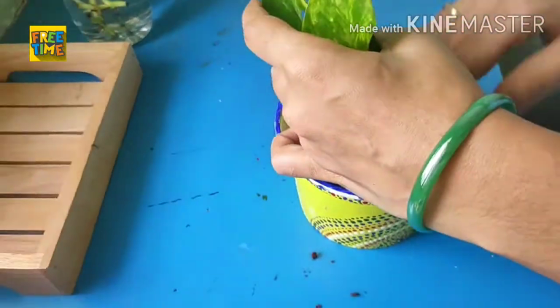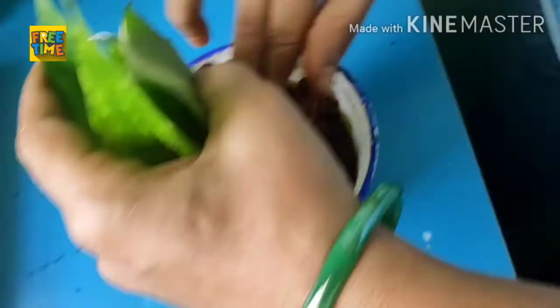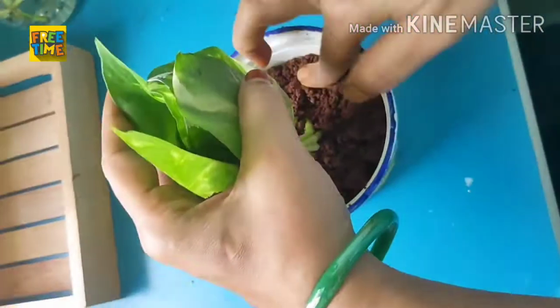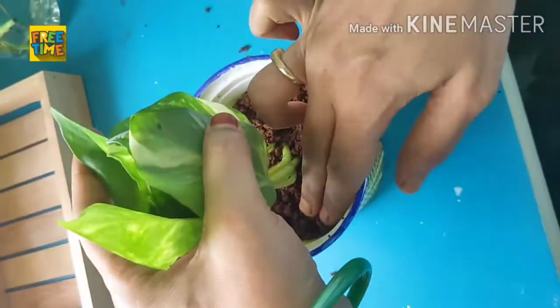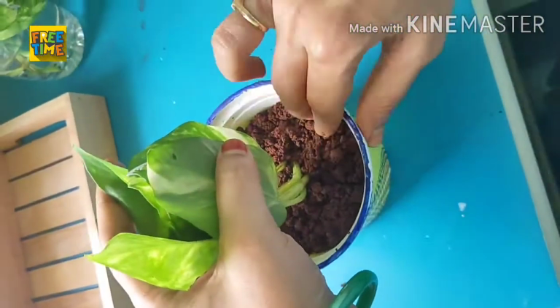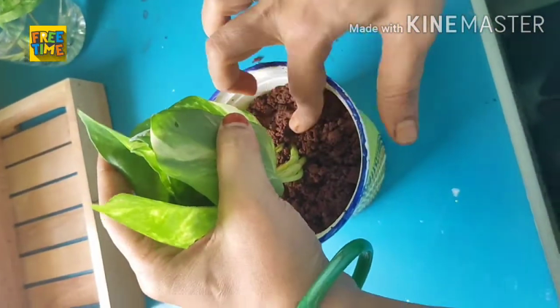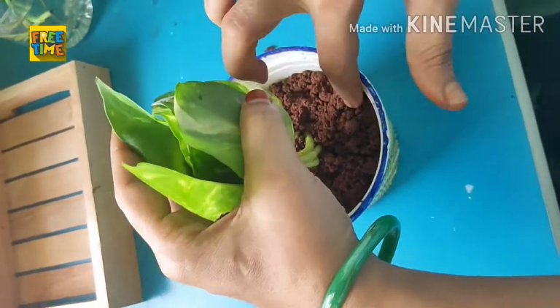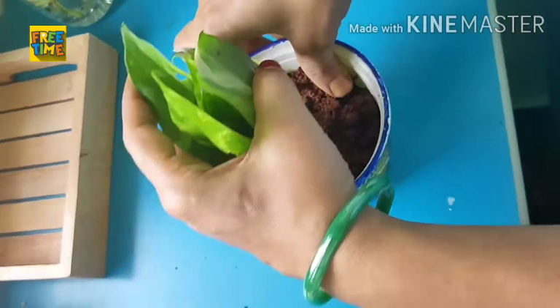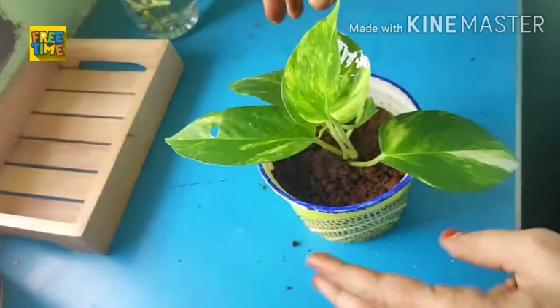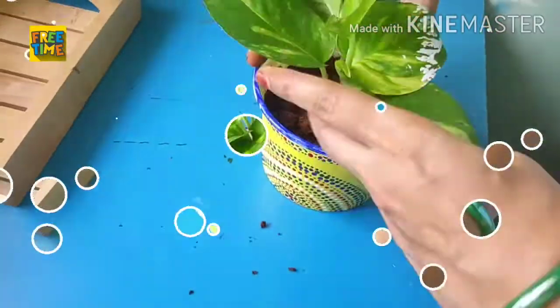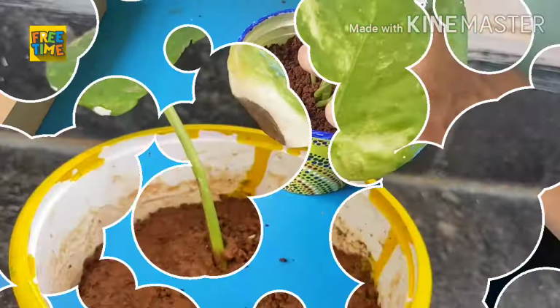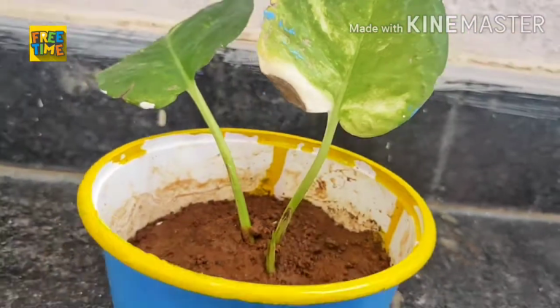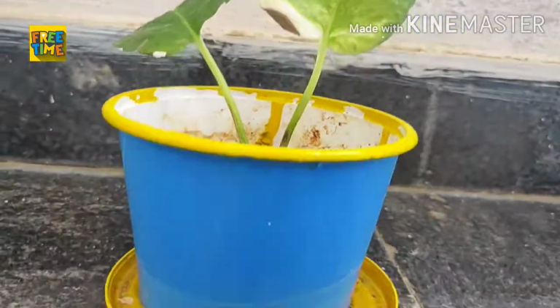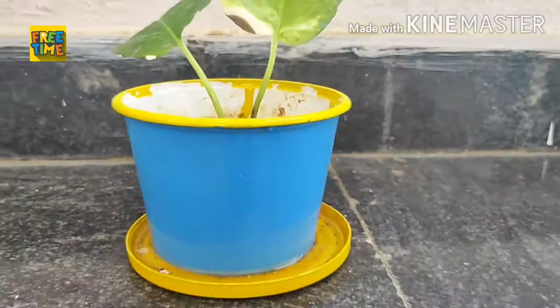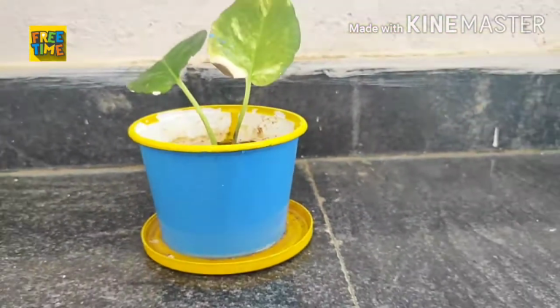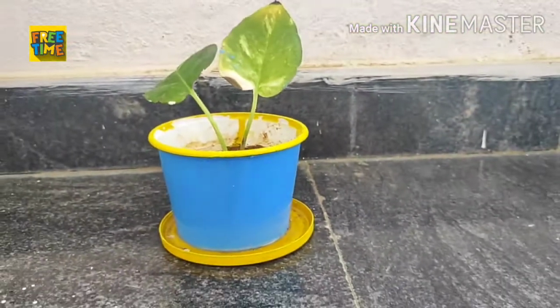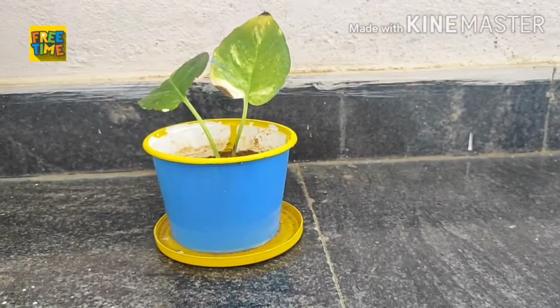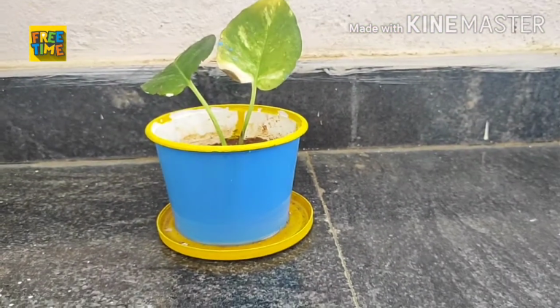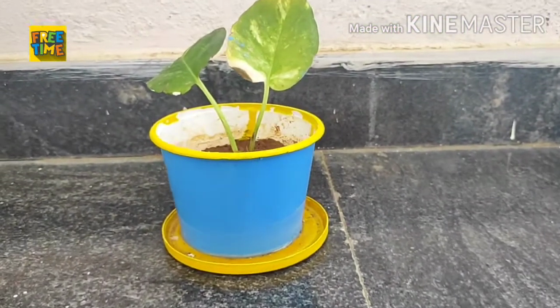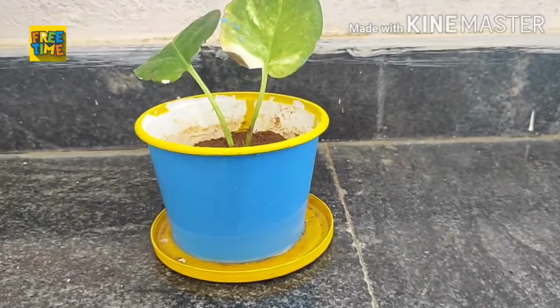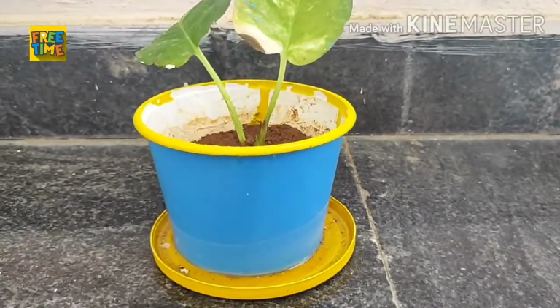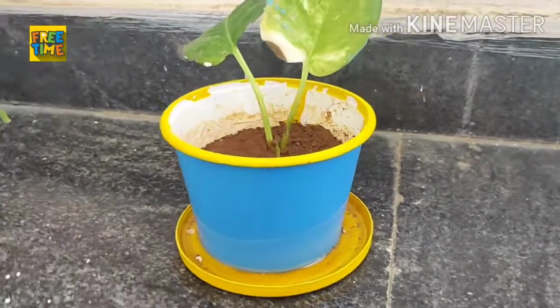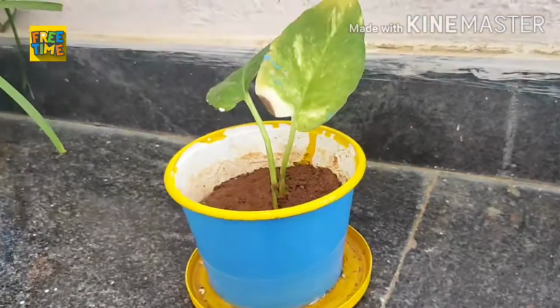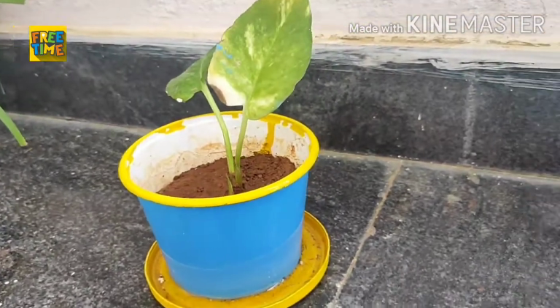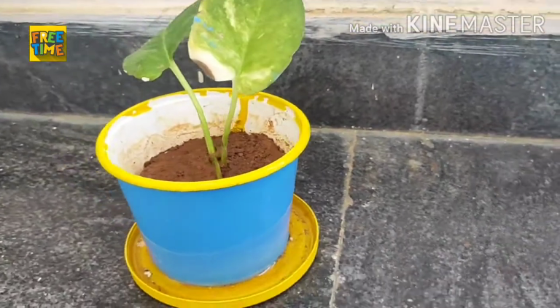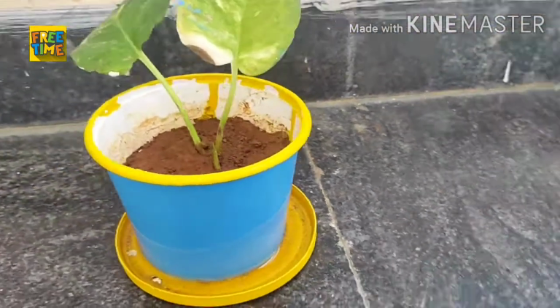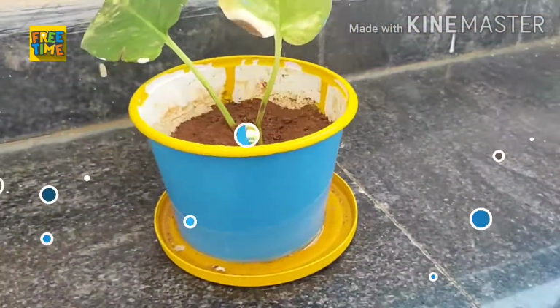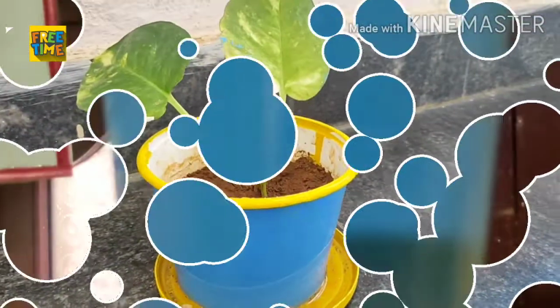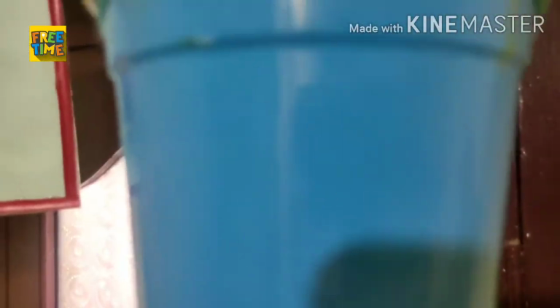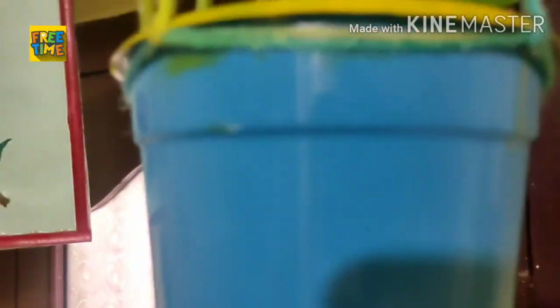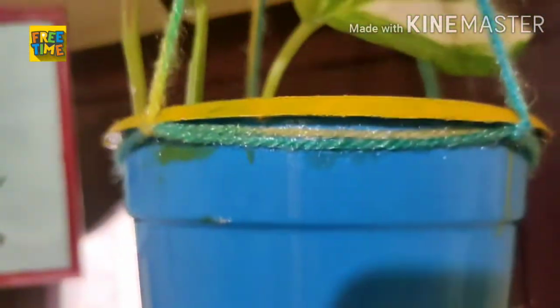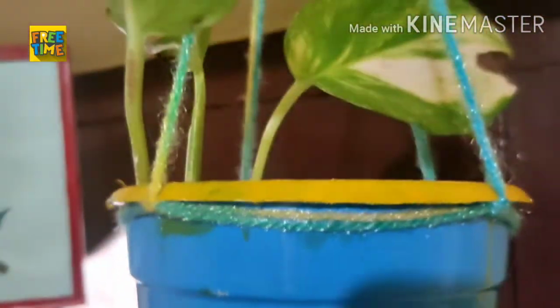For good wealth and other good causes, money plant should be kept at the southeast and northwest of the home. So this is all I know about money plant.